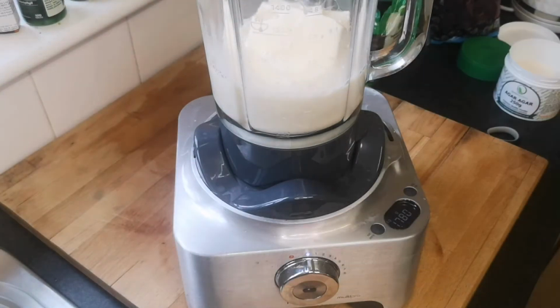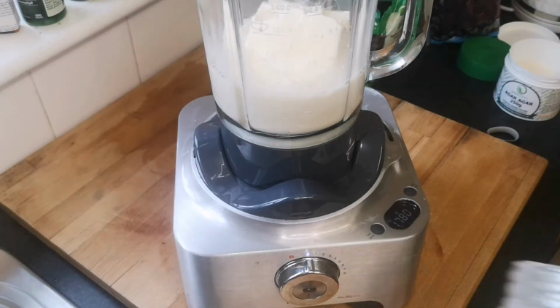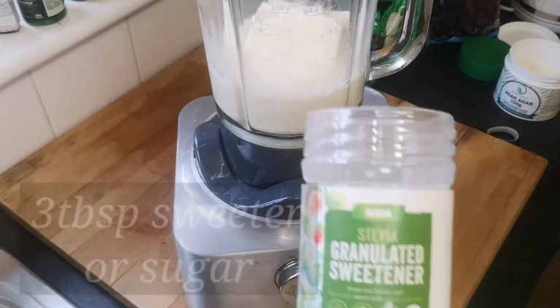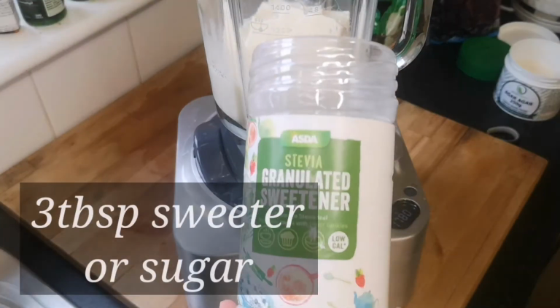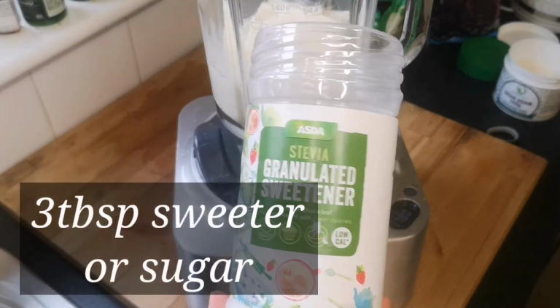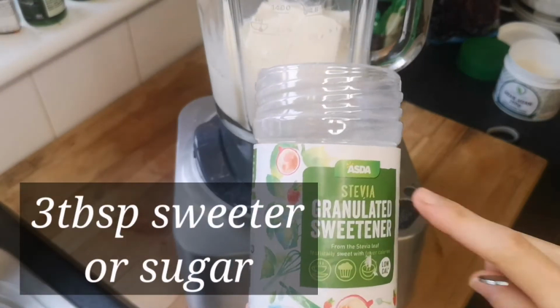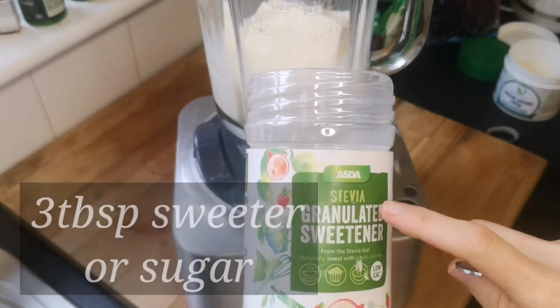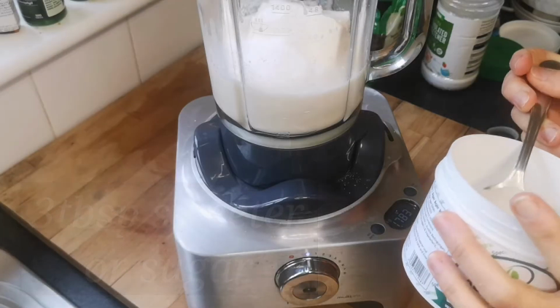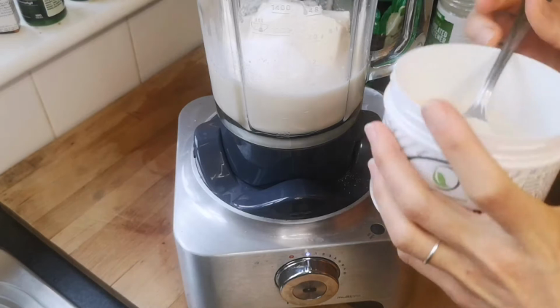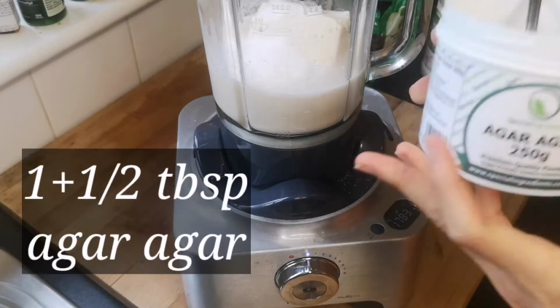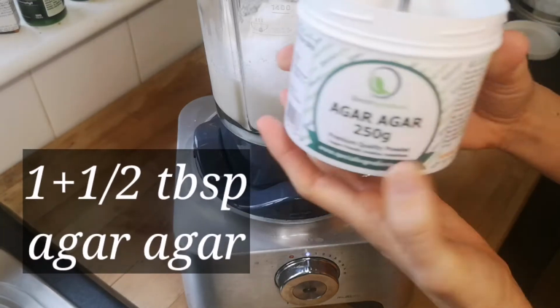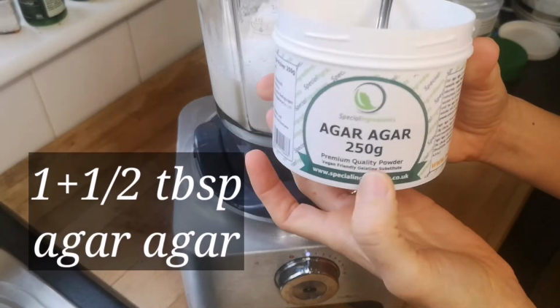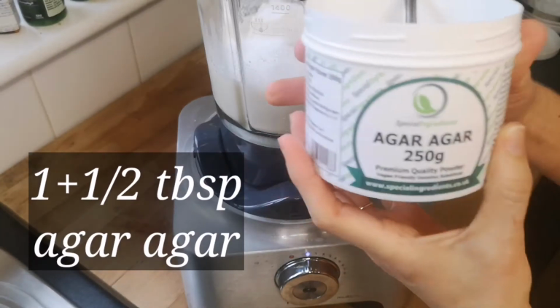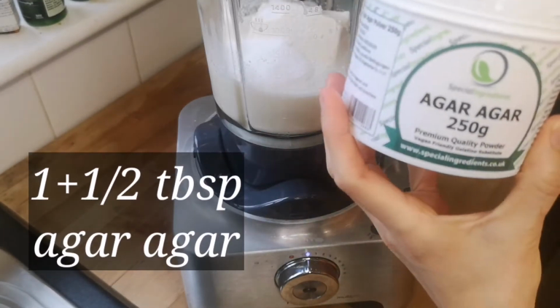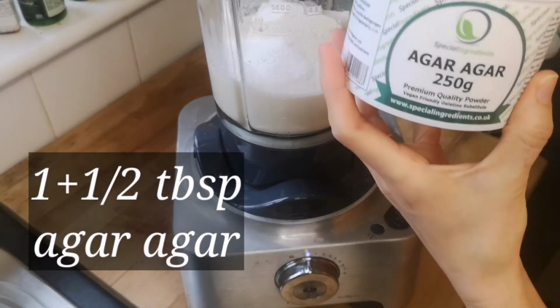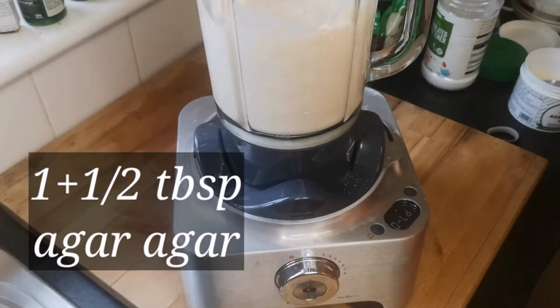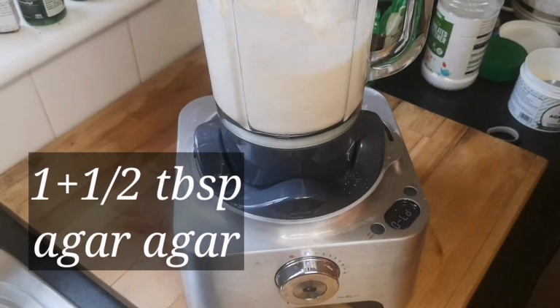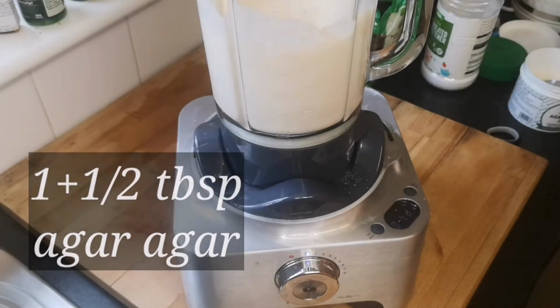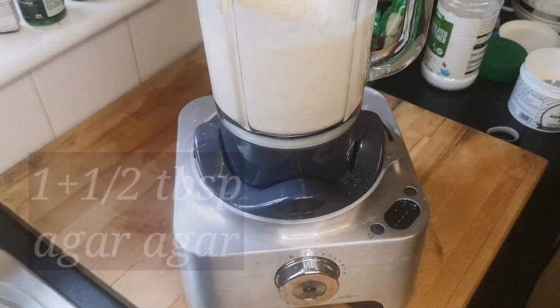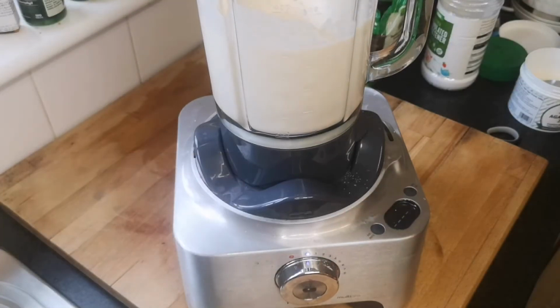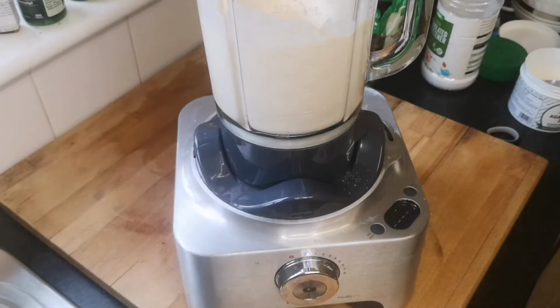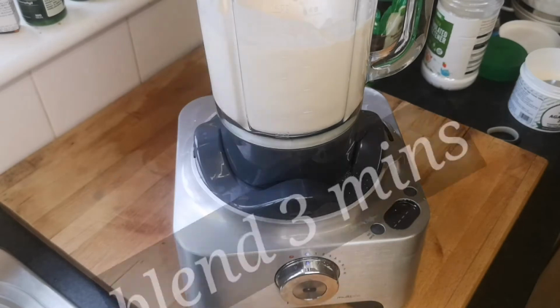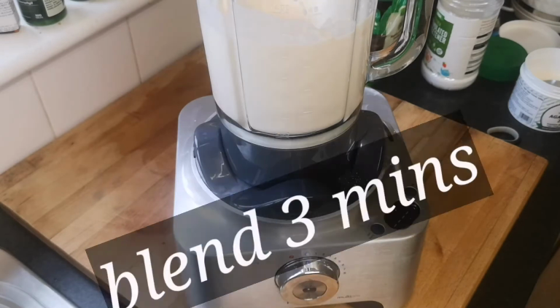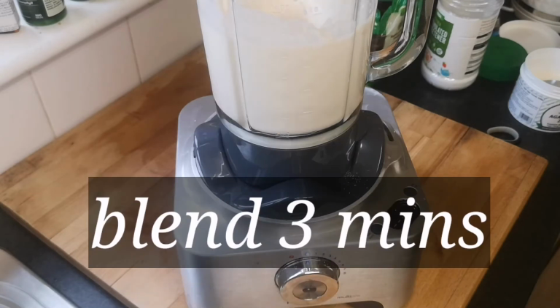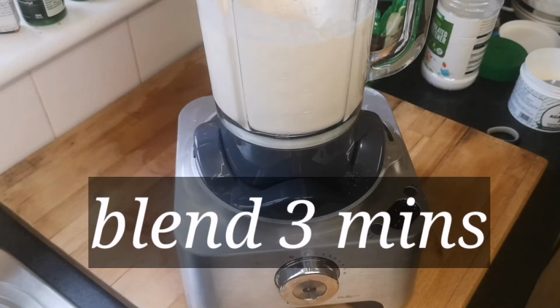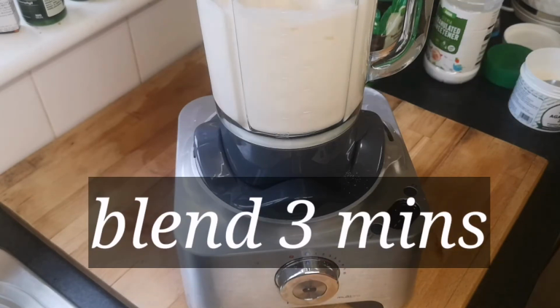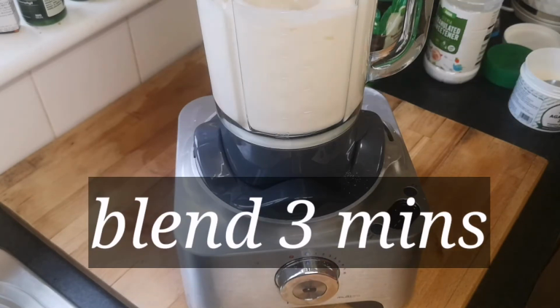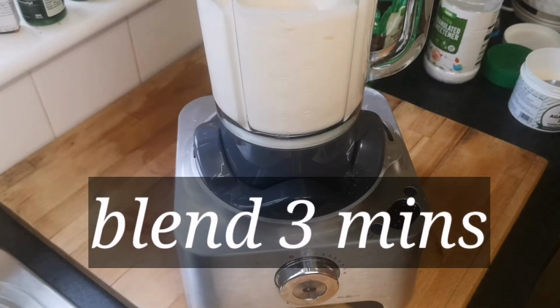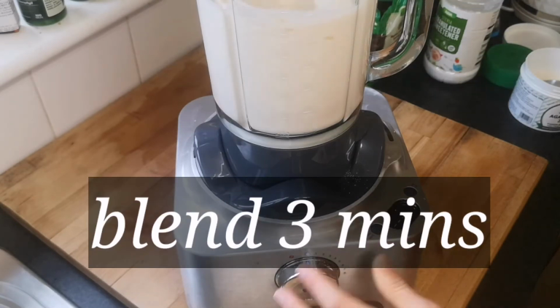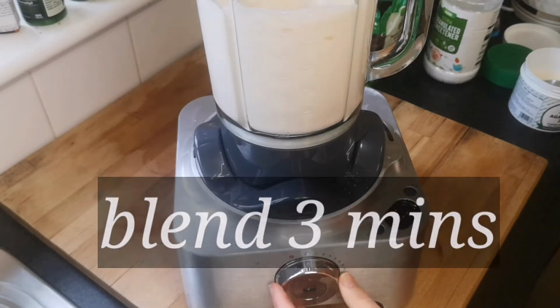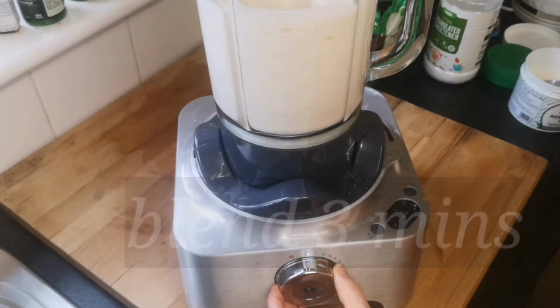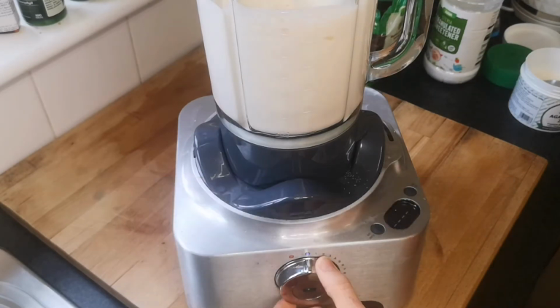Then add 3 tablespoons of stevia — though you can use sugar as well — and one and a half tablespoons of agar agar. If you put two tablespoons it will get a little bit harder, like a jelly. Blend that for three minutes.